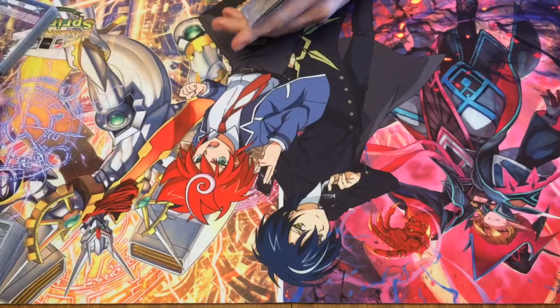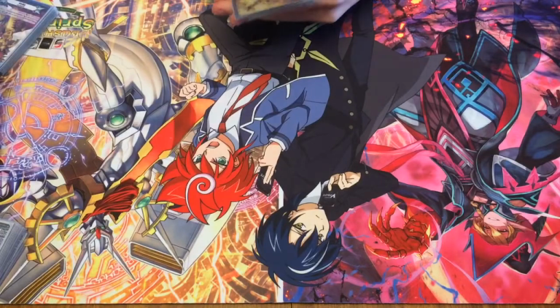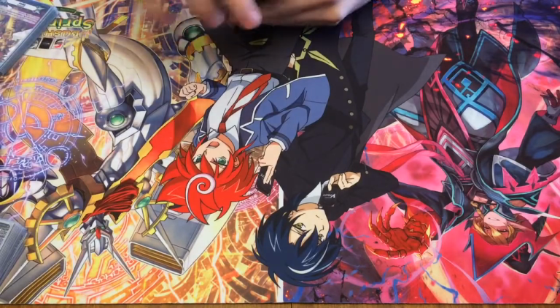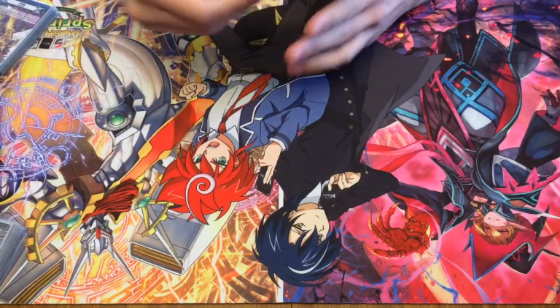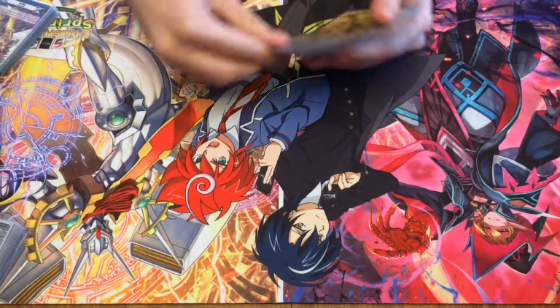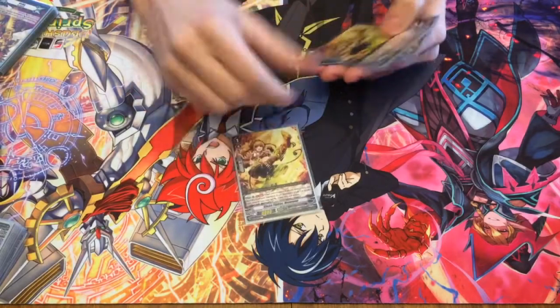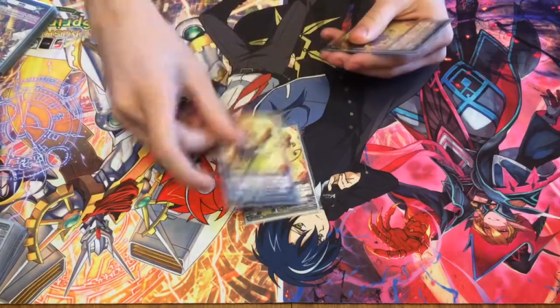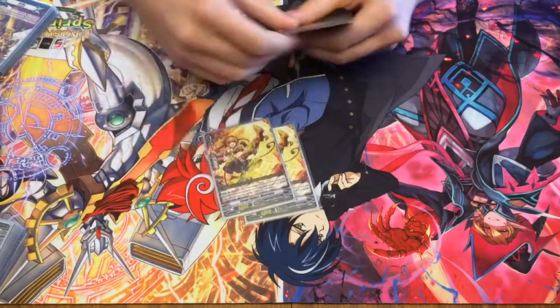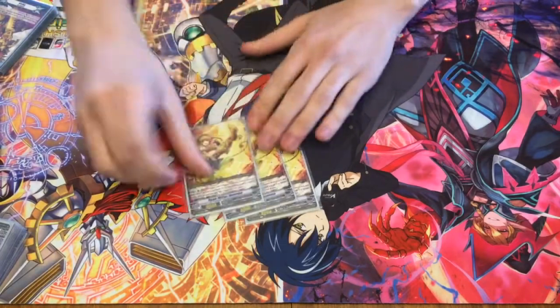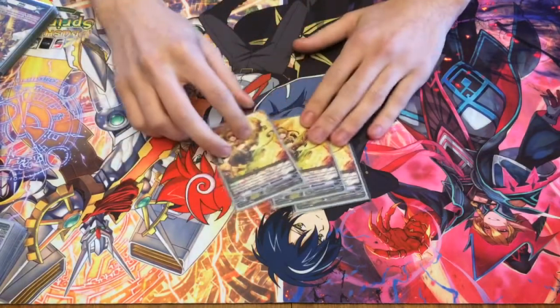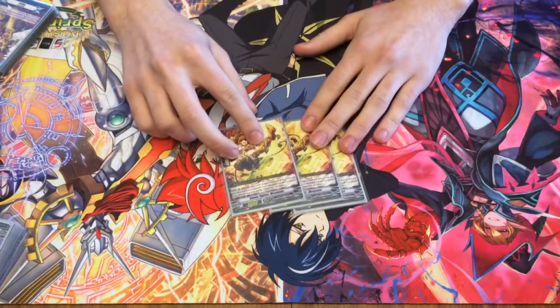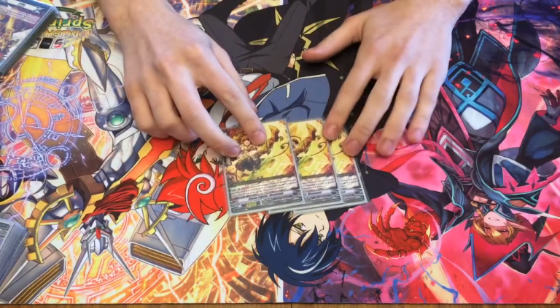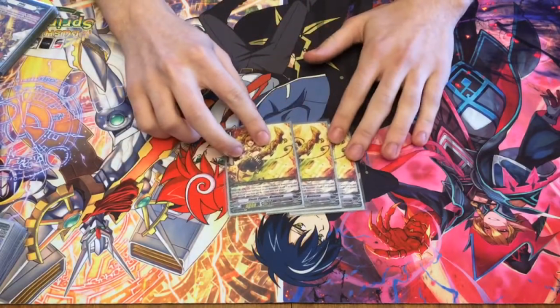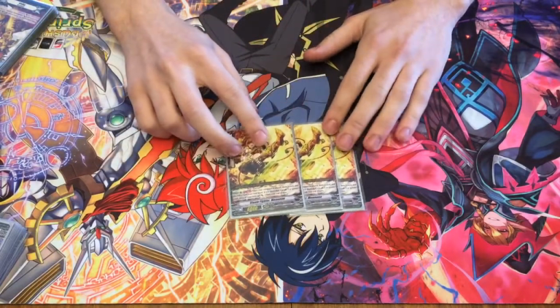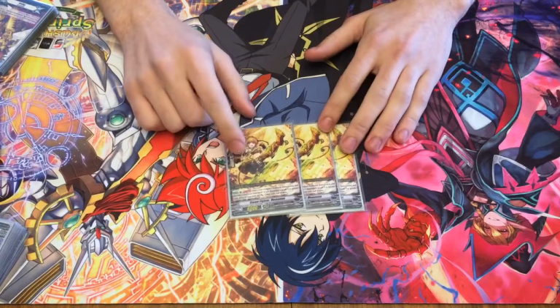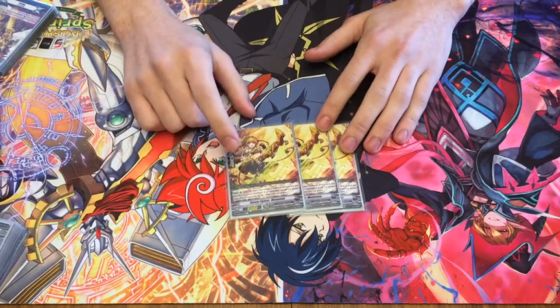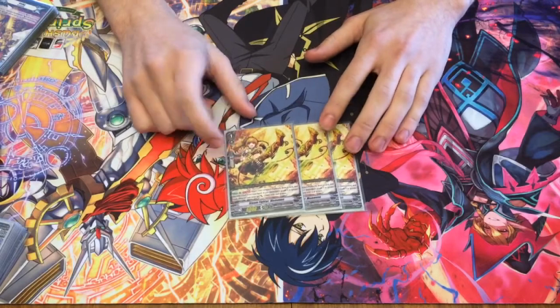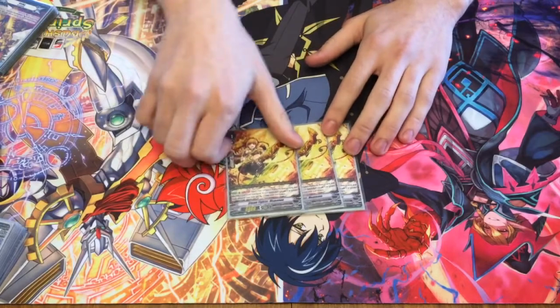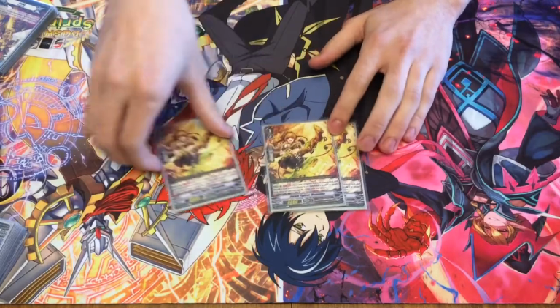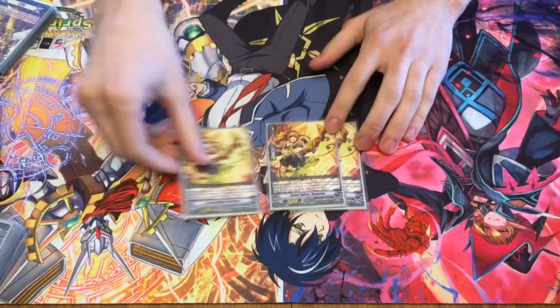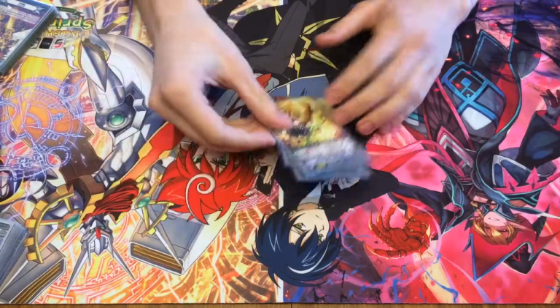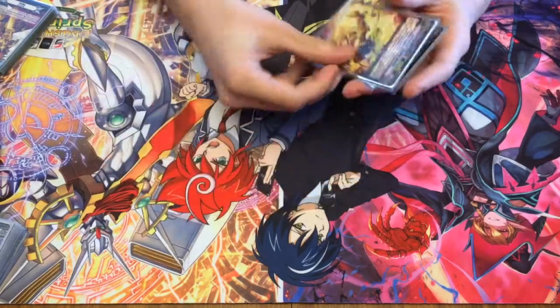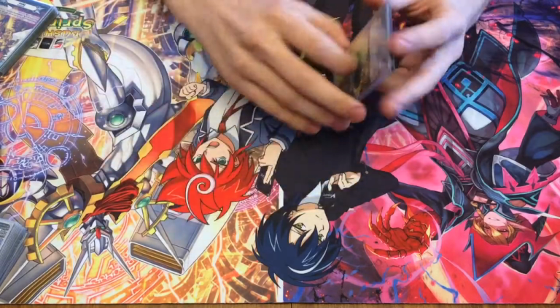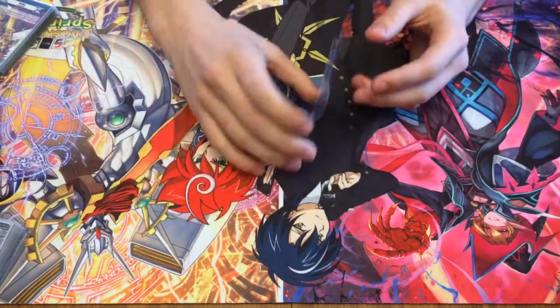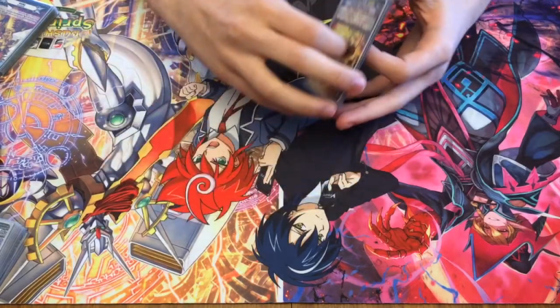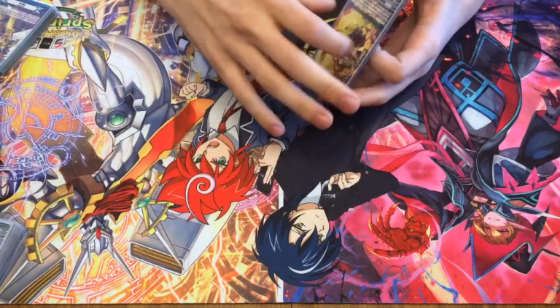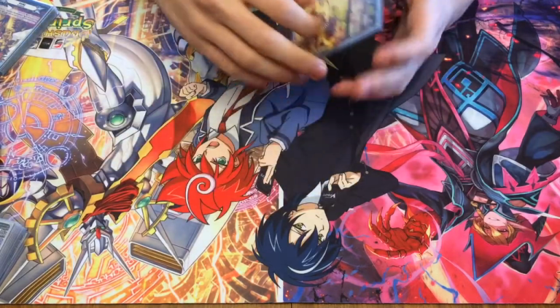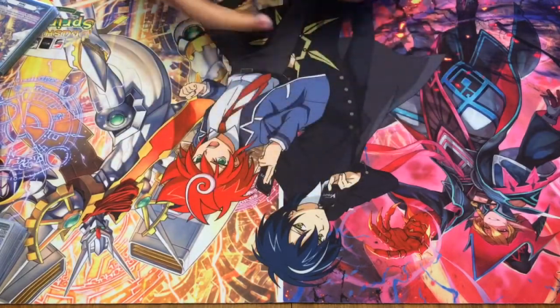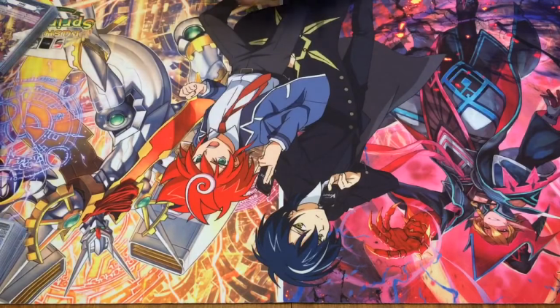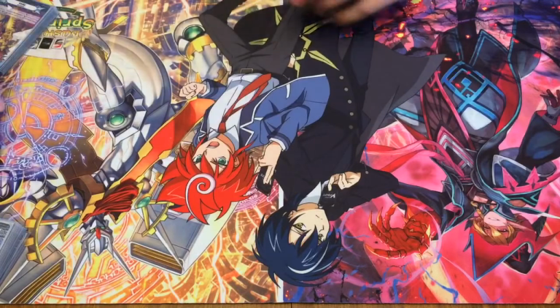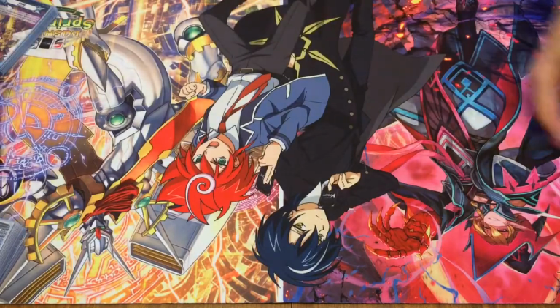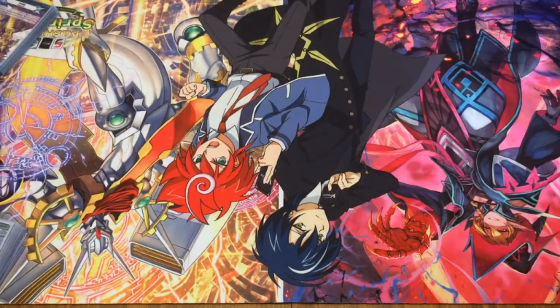We run 3 Mamene. When your Vanguard is placed, draw a card, drop a card if it's grade 3 or greater, and 3 units get plus 5.